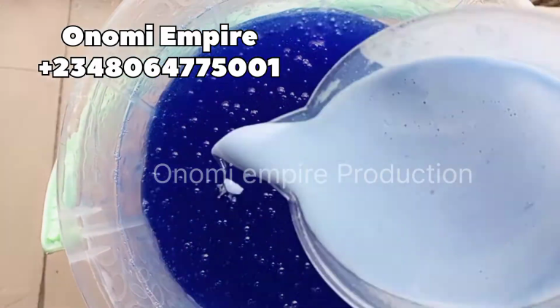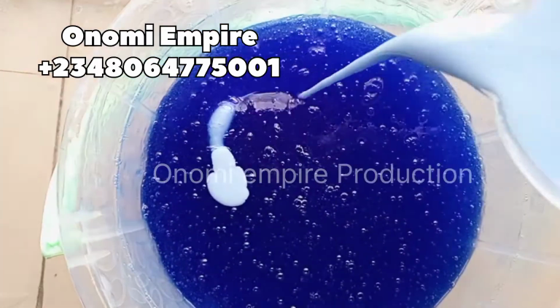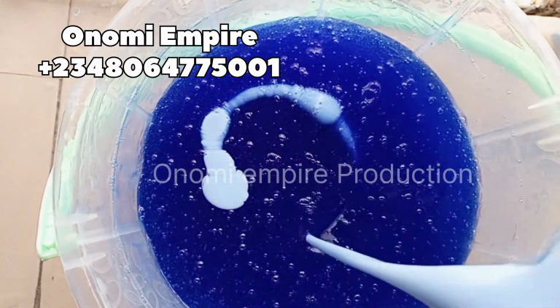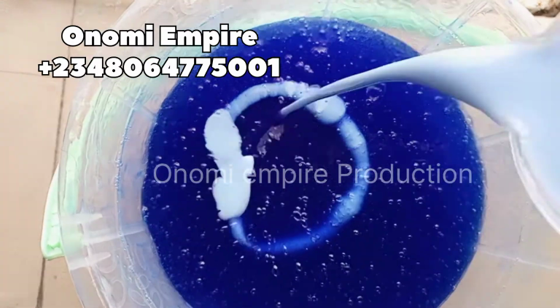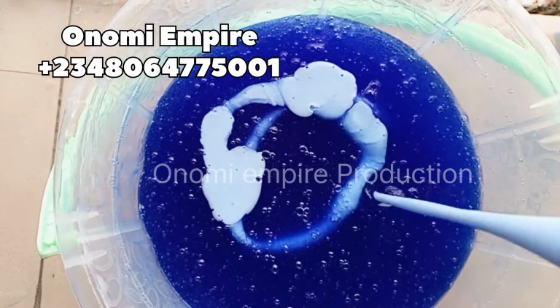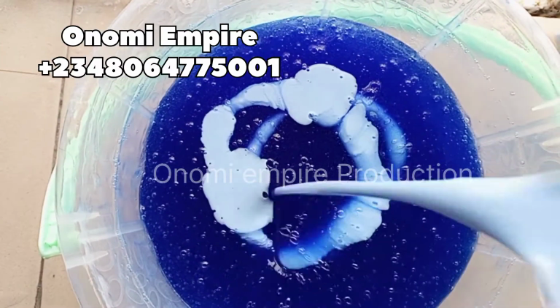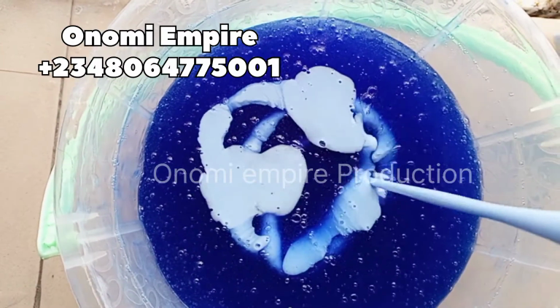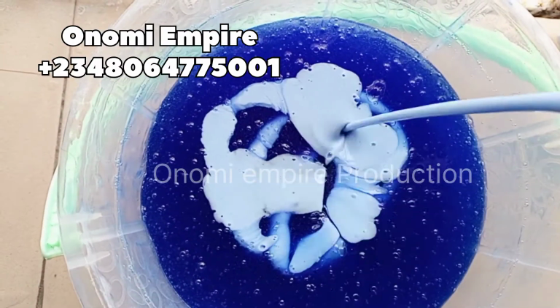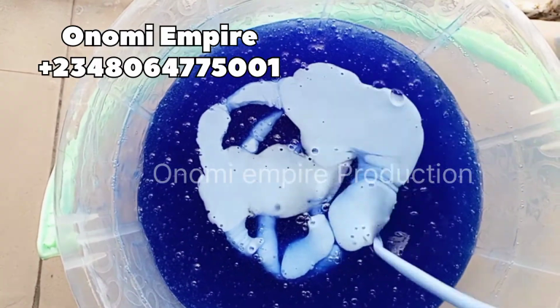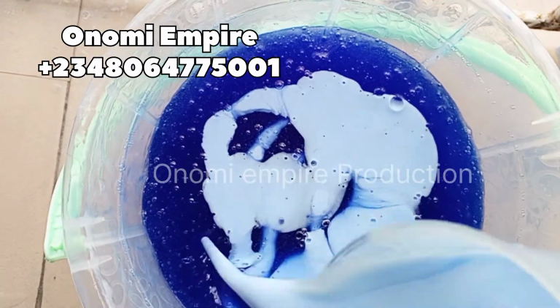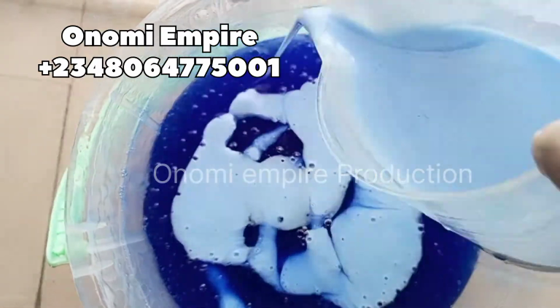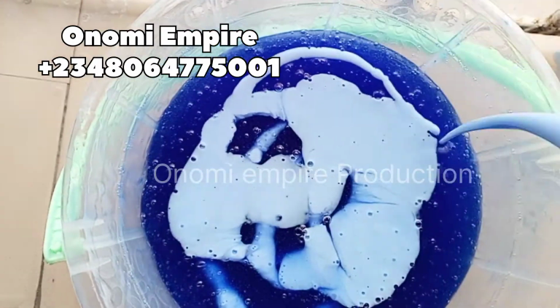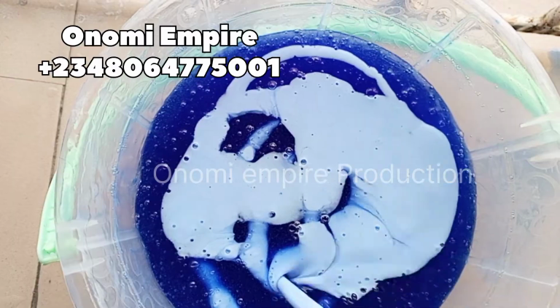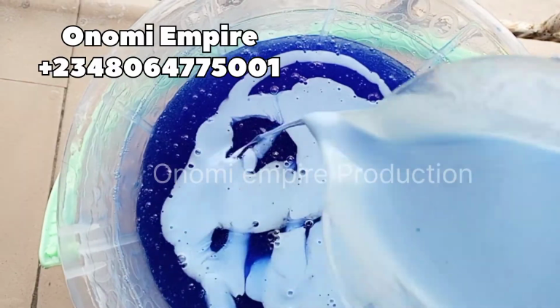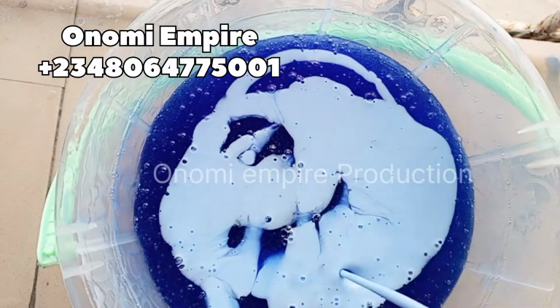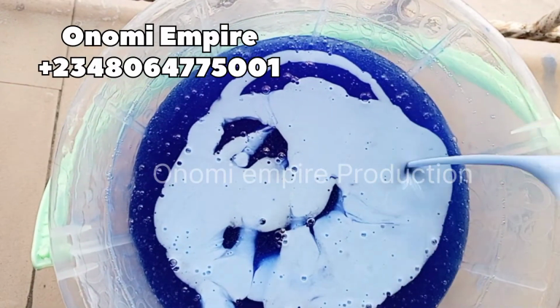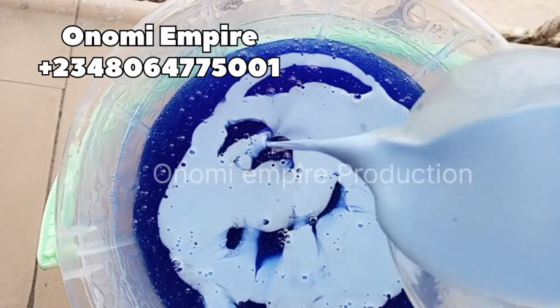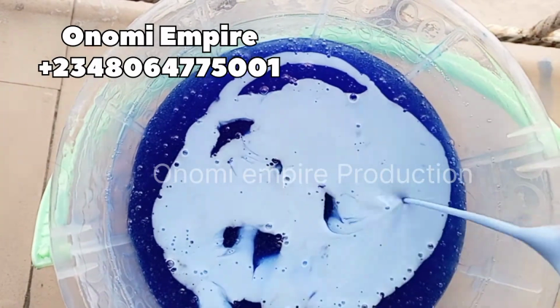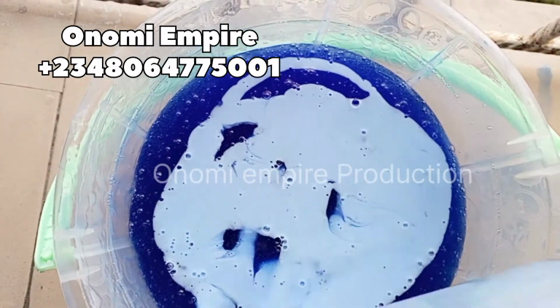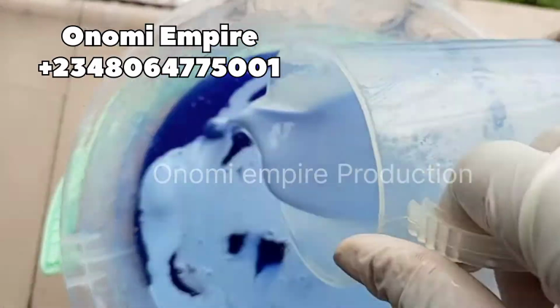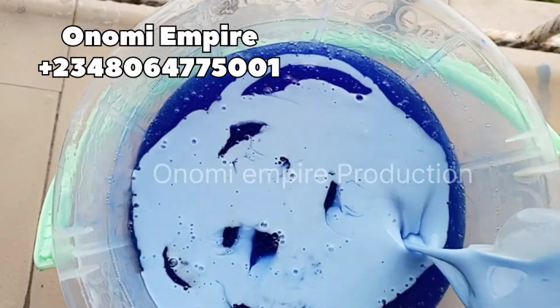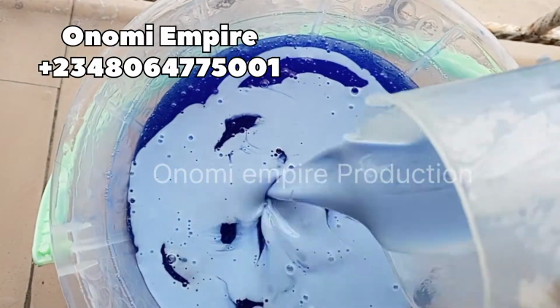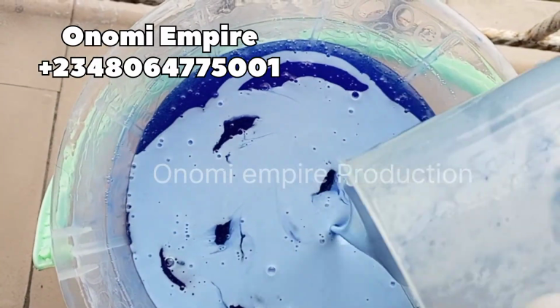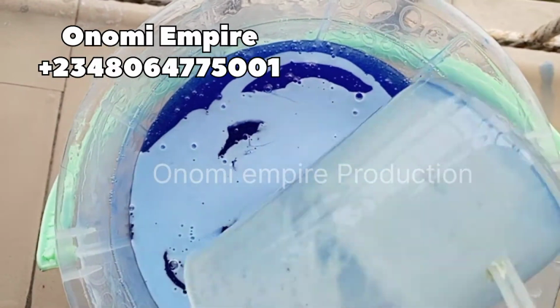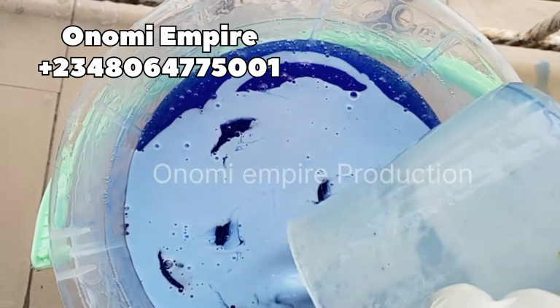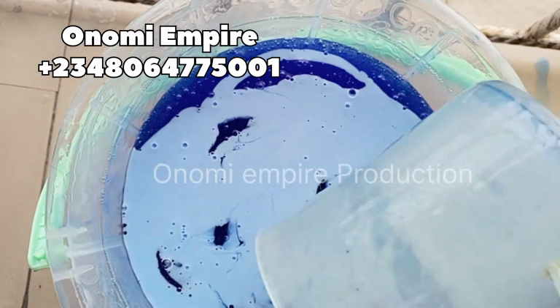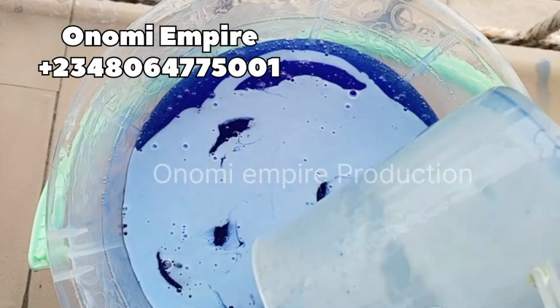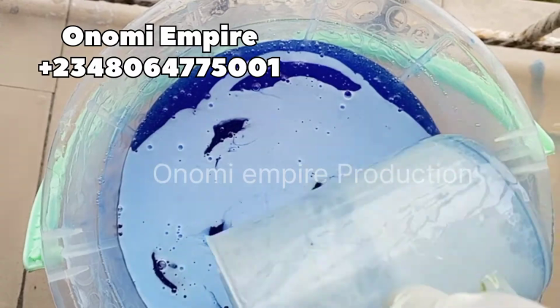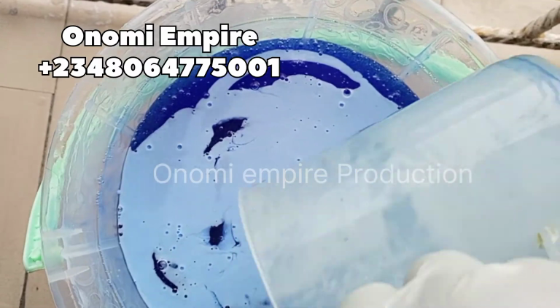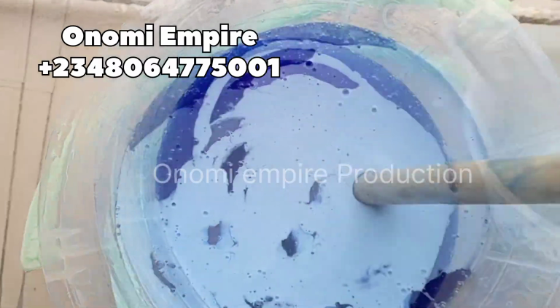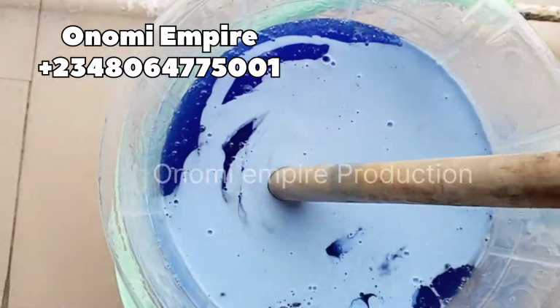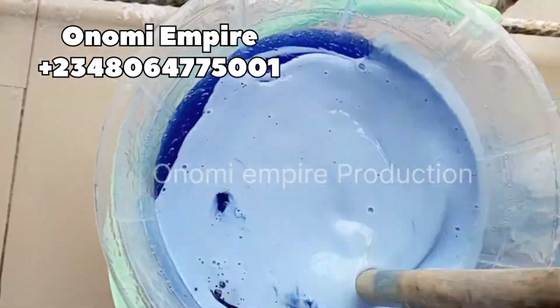If you have water-based fragrance you're not going to get this white color when mixing. I decided to scoop the fragrance separately — I don't add it directly because sometimes you're not going to get good results. So I scoop them separately and mix first before adding to the main production.